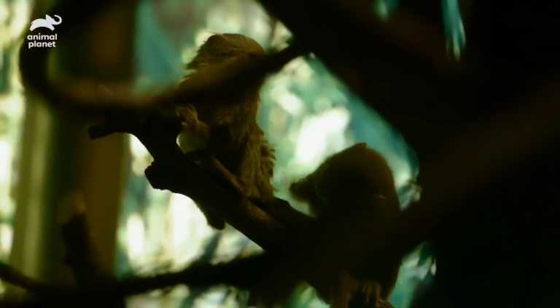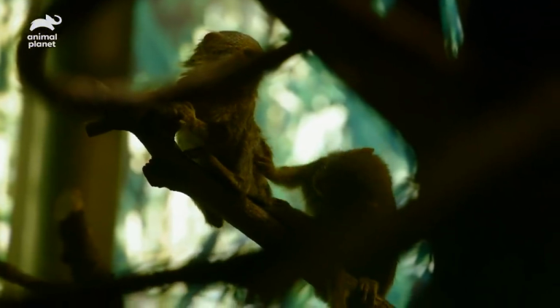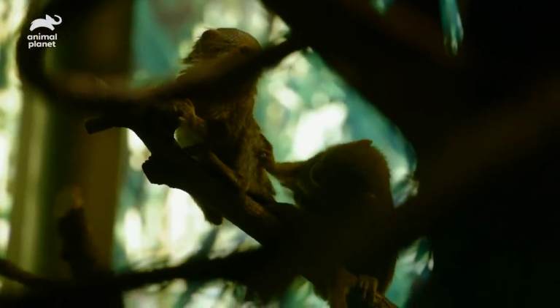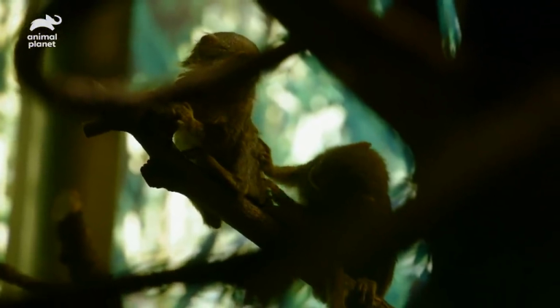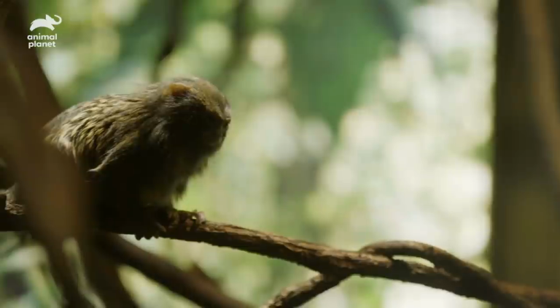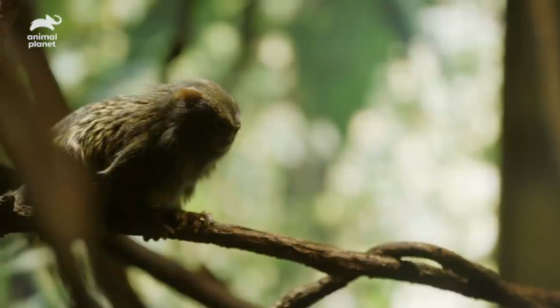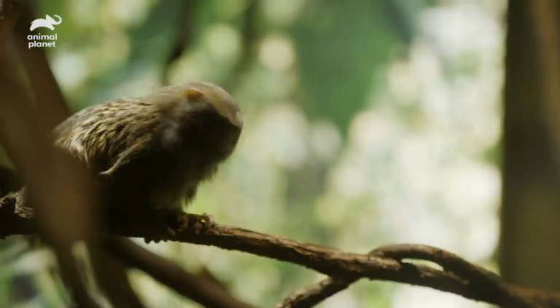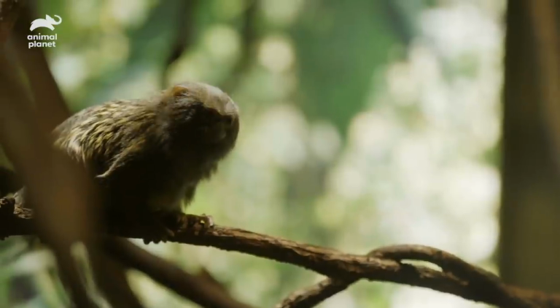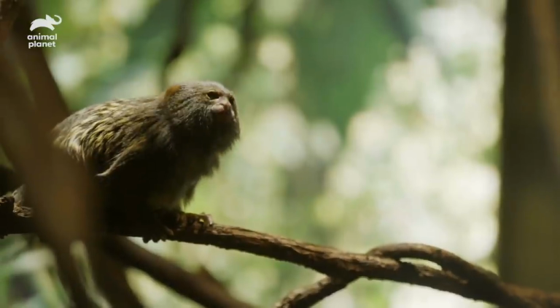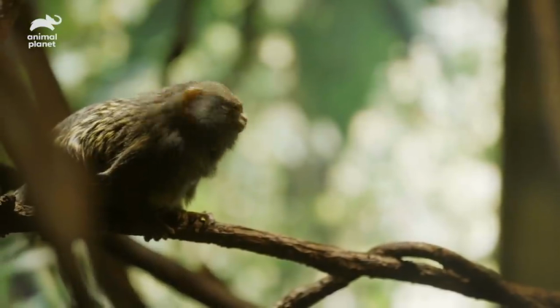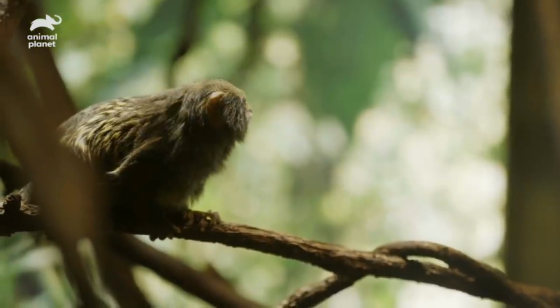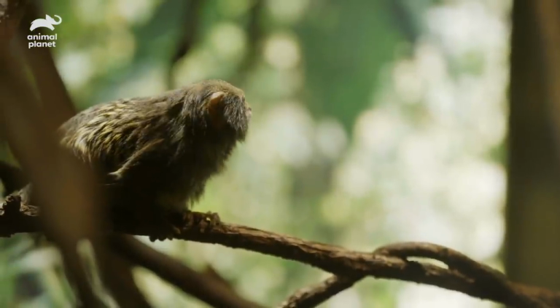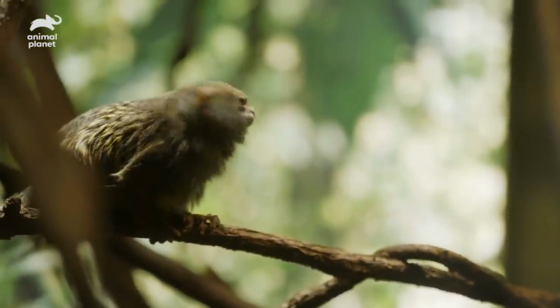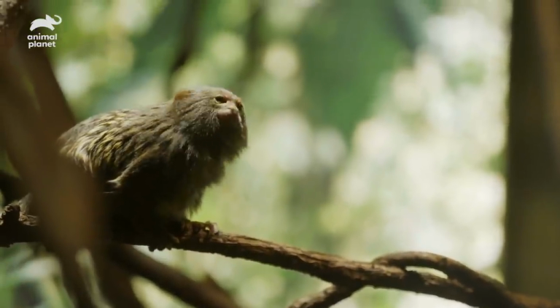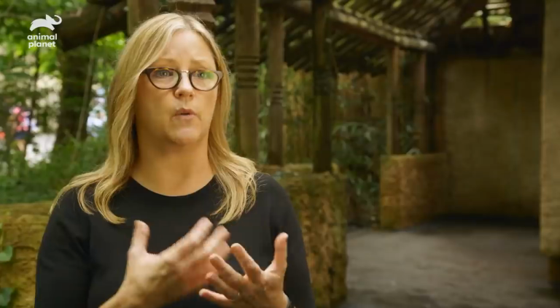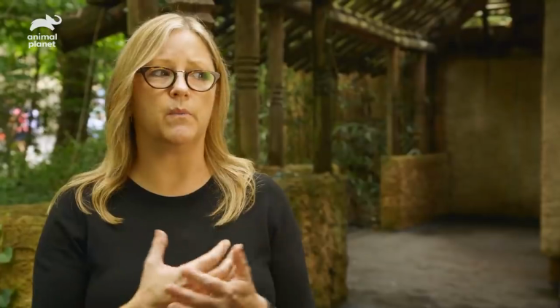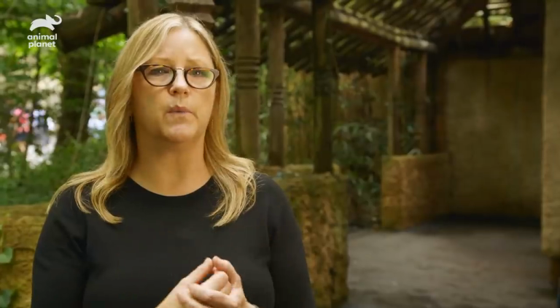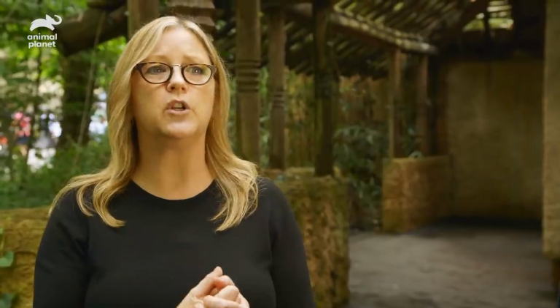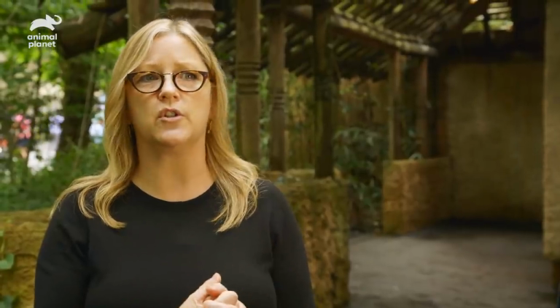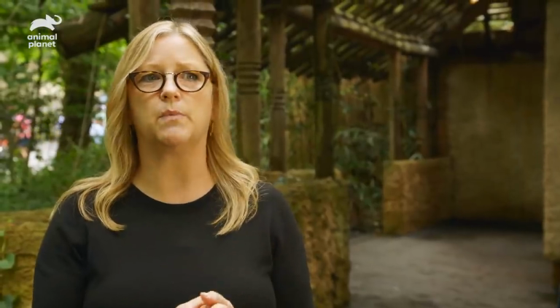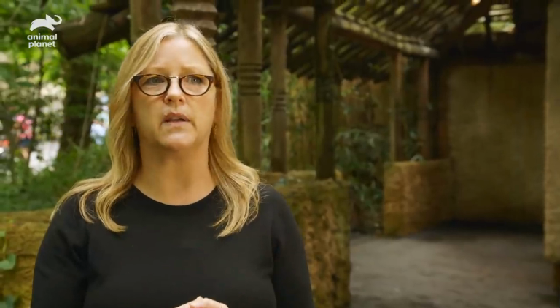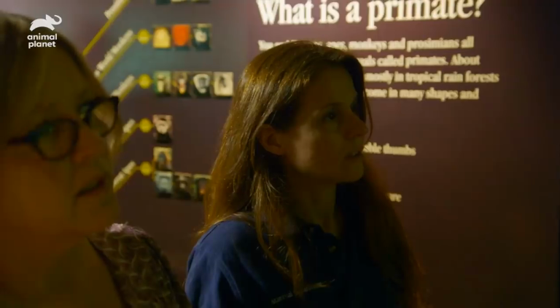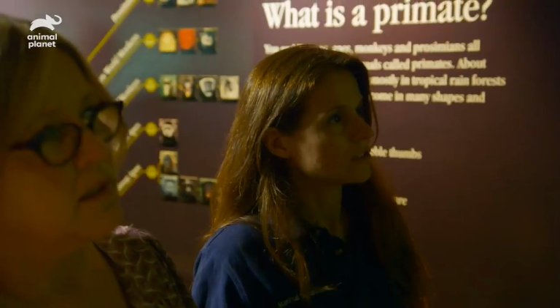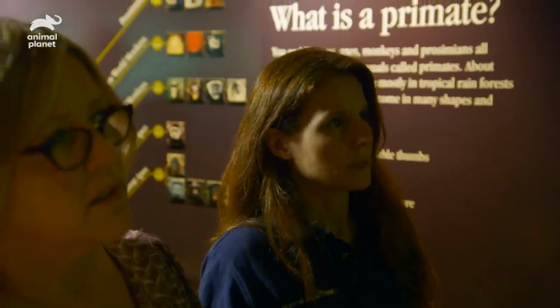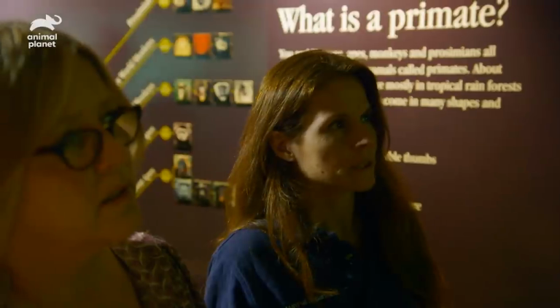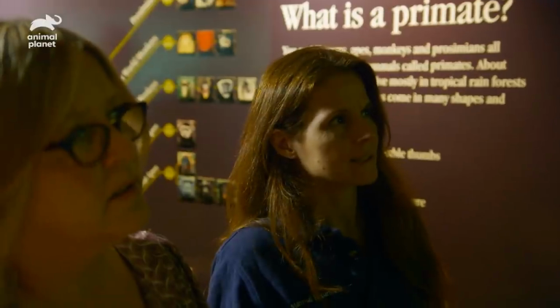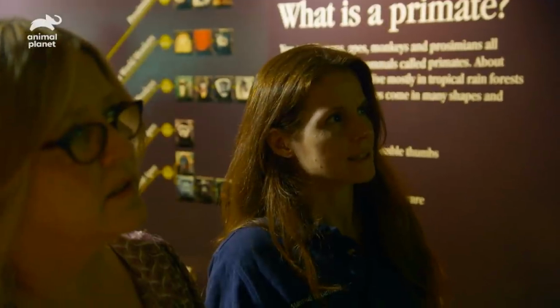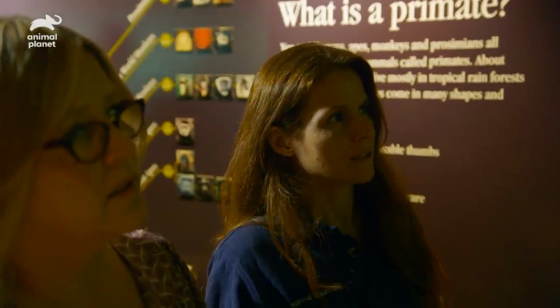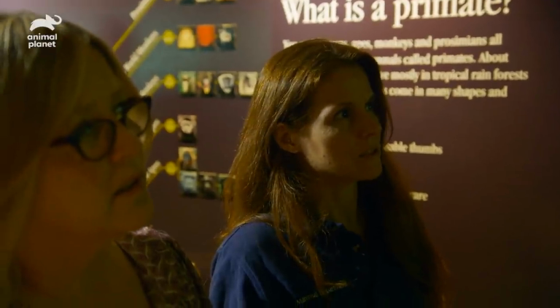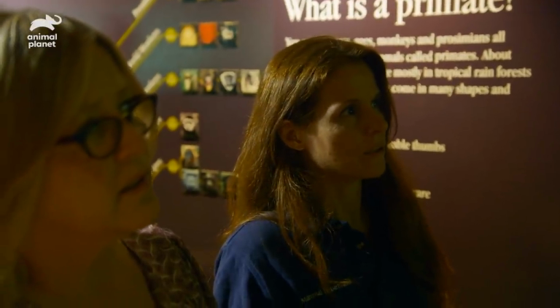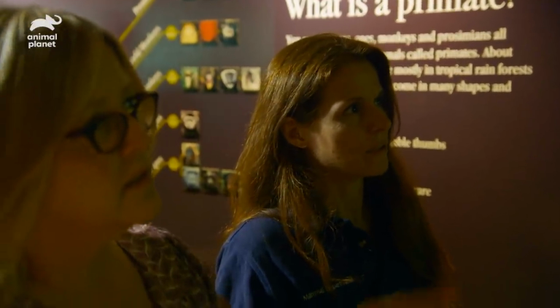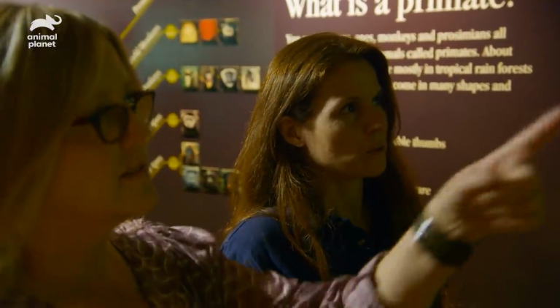For a female, for her size, she's really filling out, so we're pretty sure she's pregnant. She's been pretty consistent around 234 grams.